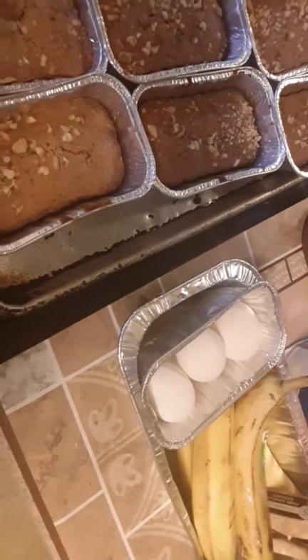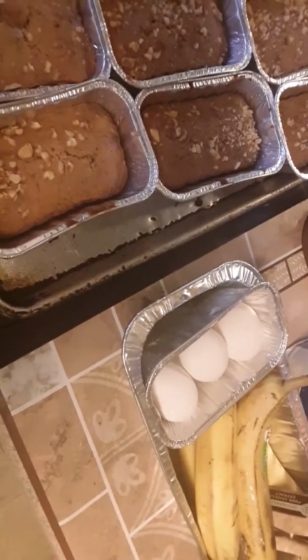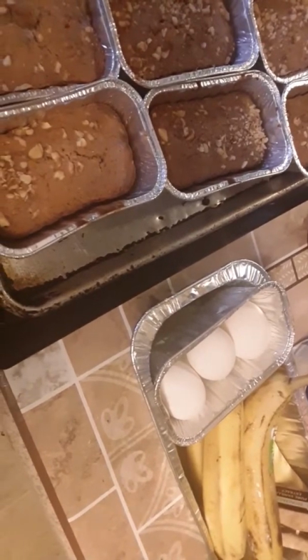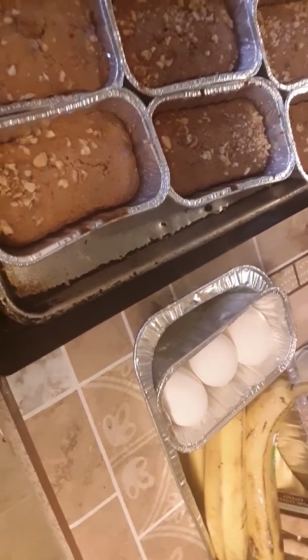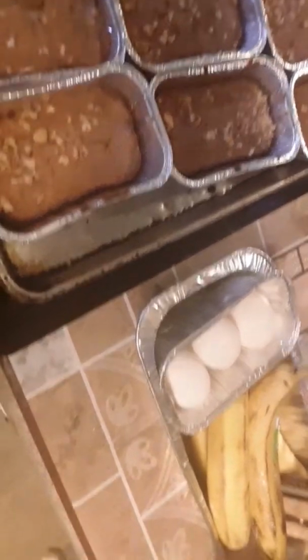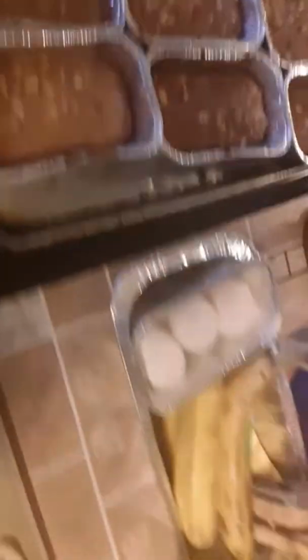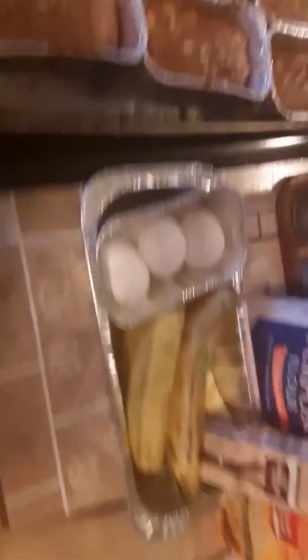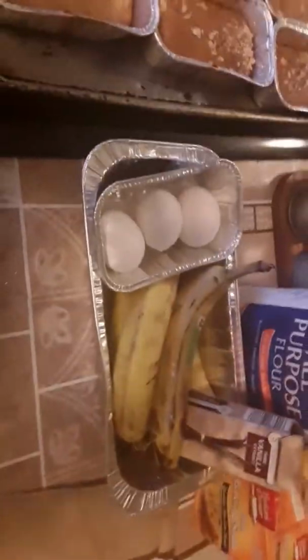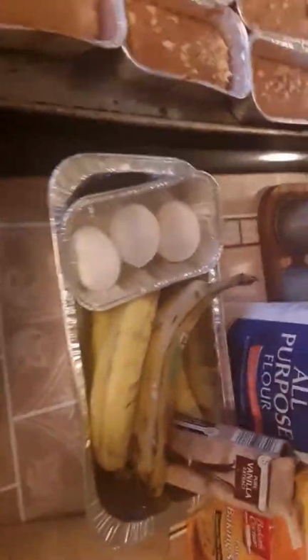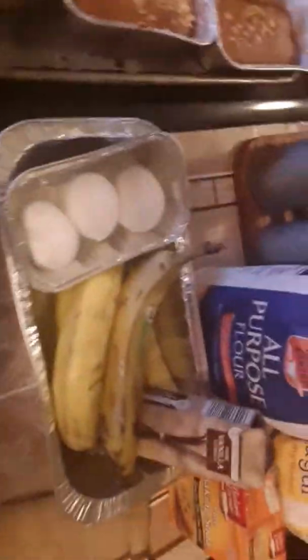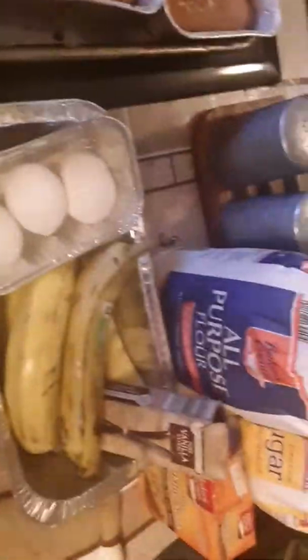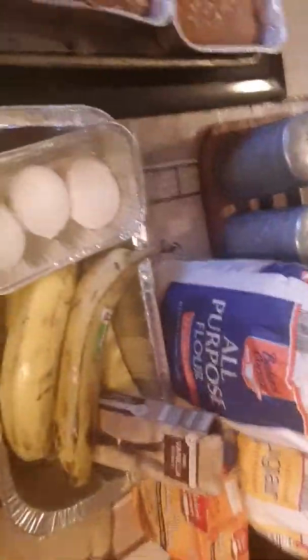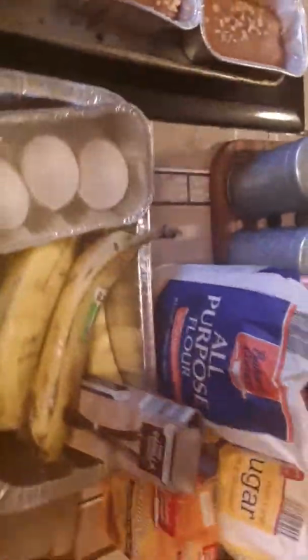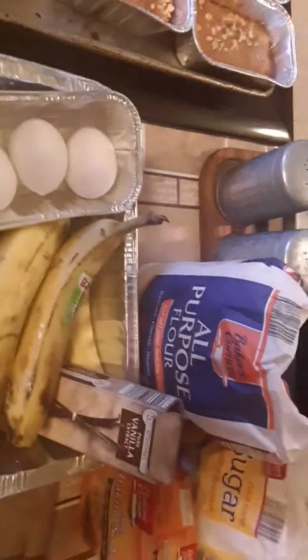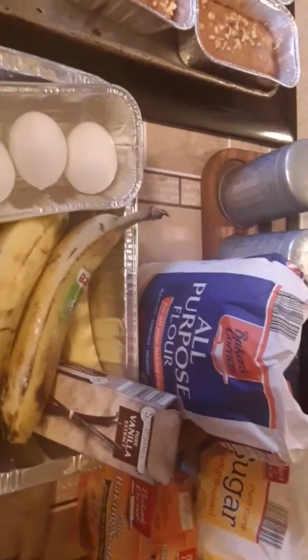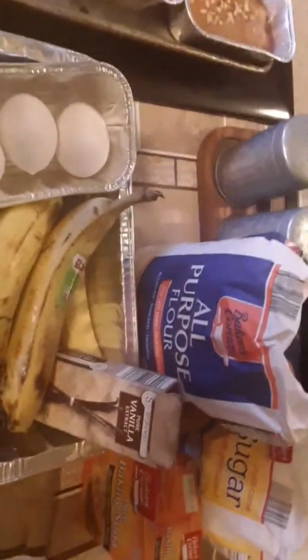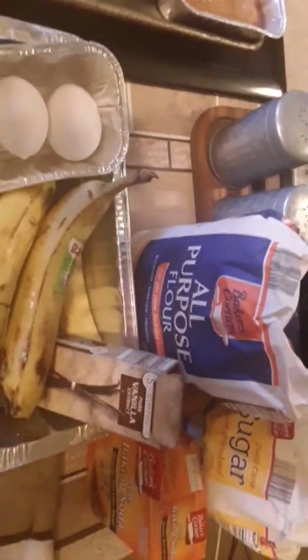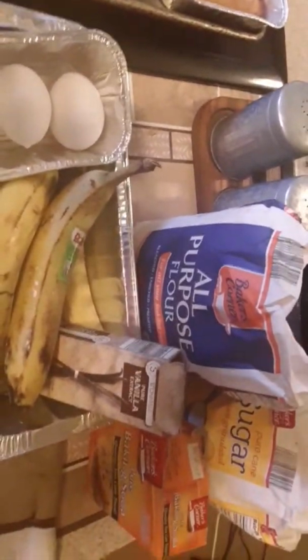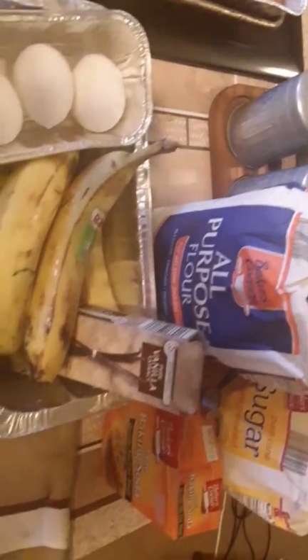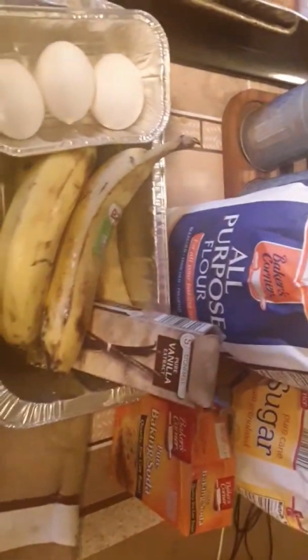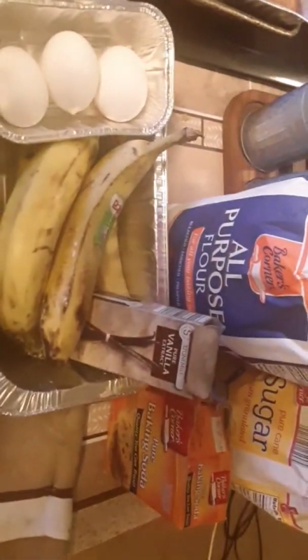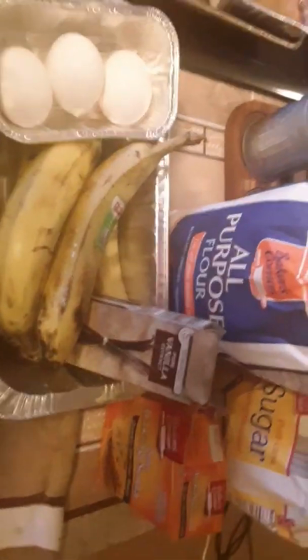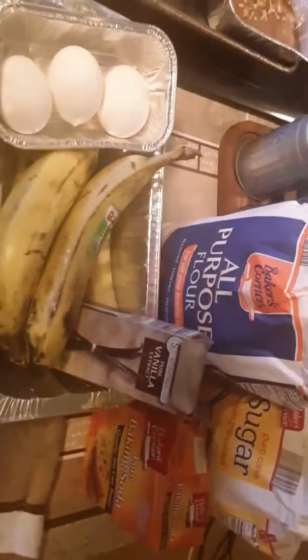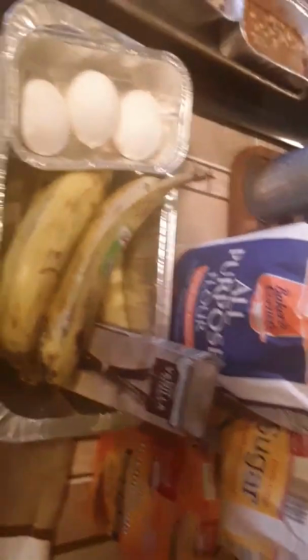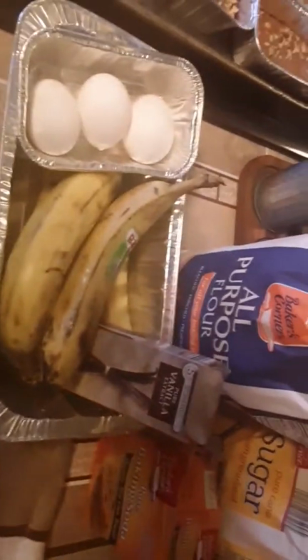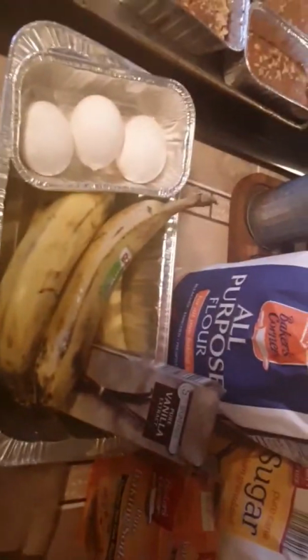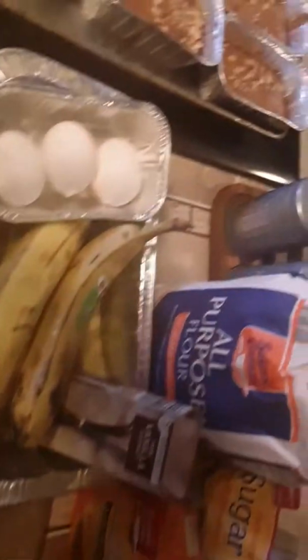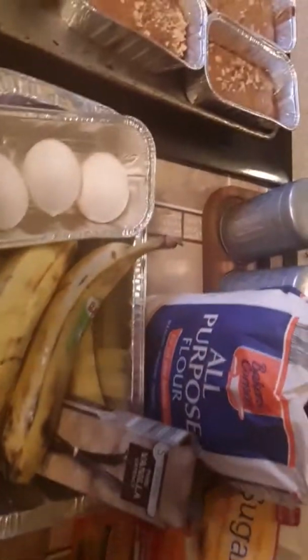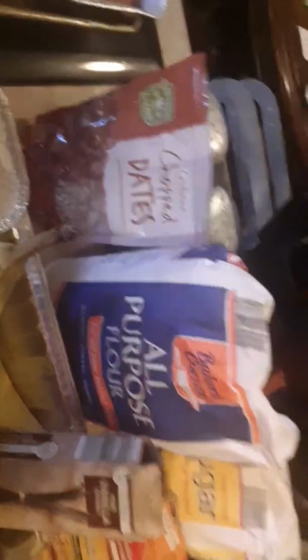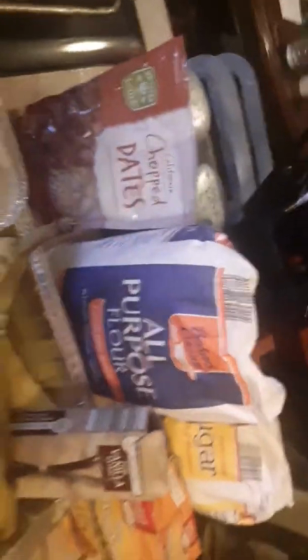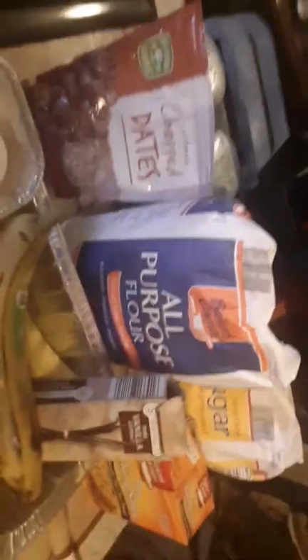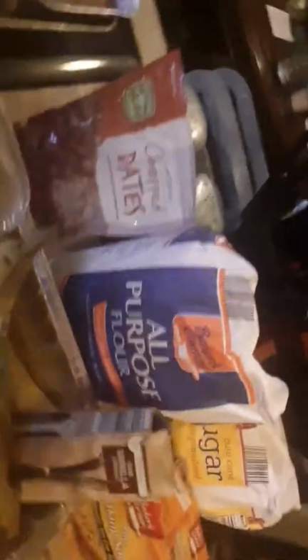Hey baby, it's Auntie Mama. I'm in the kitchen, y'all. Boy, I've been in here today. I have been making some banana nut bread. Here go some of my ingredients right here, what I needed.